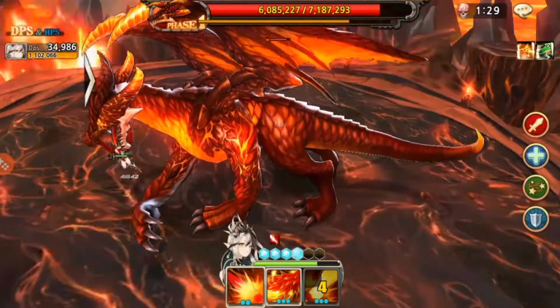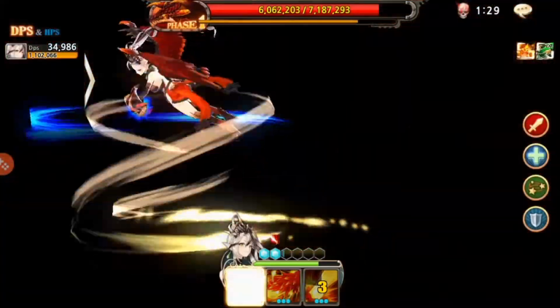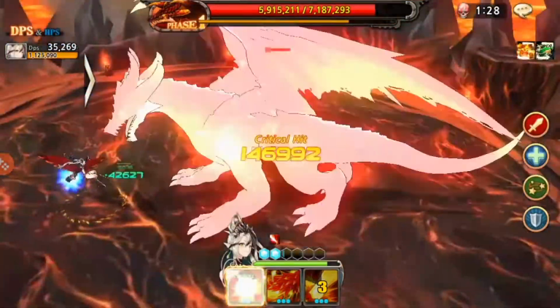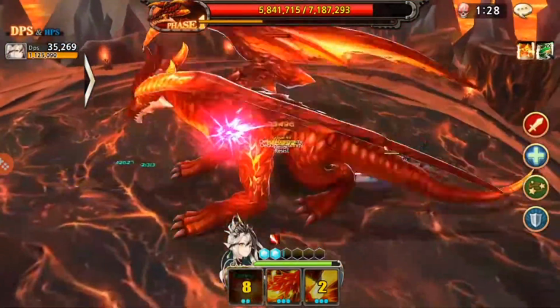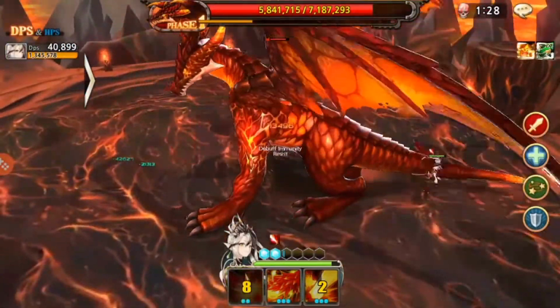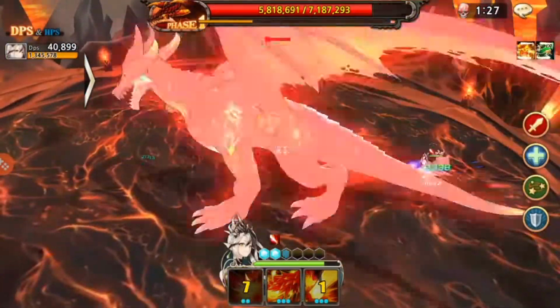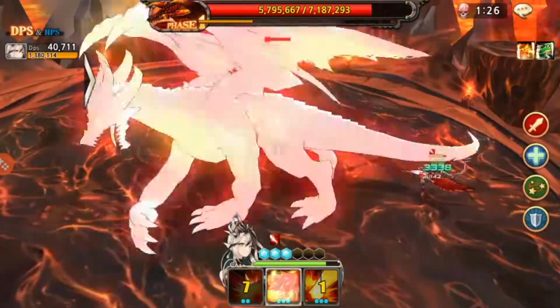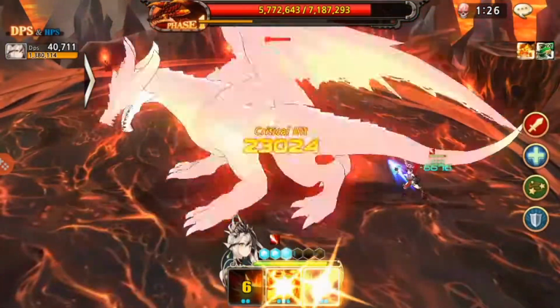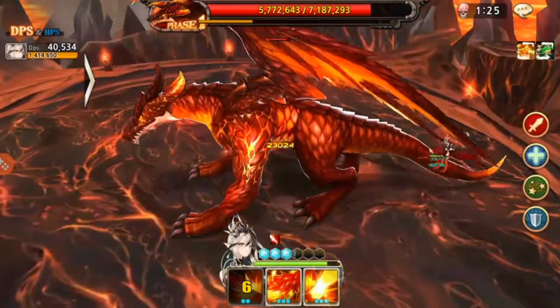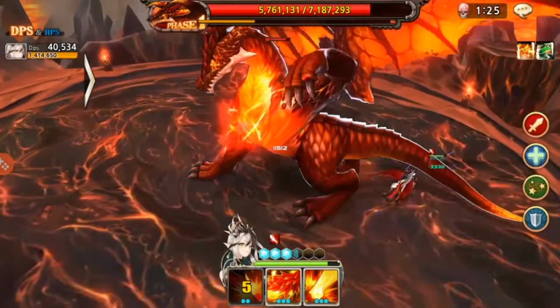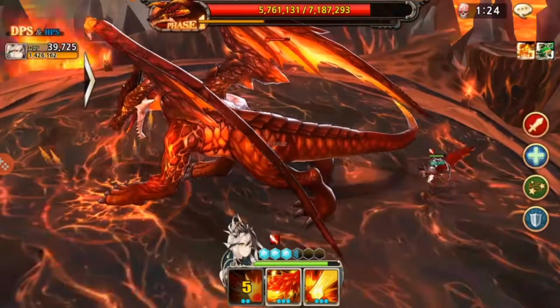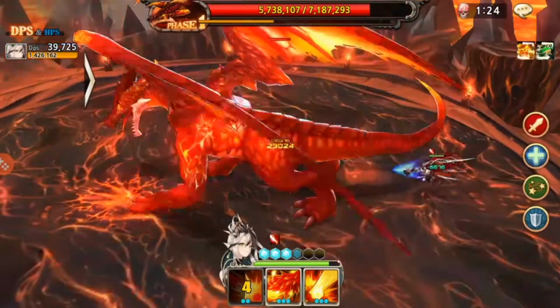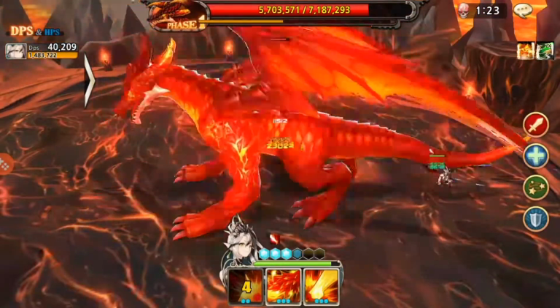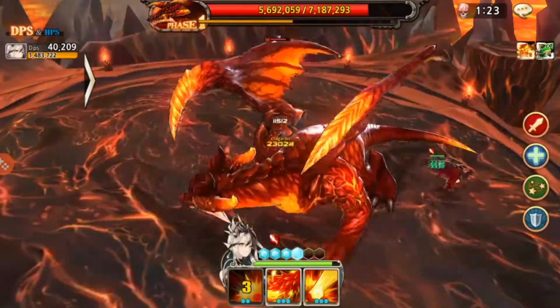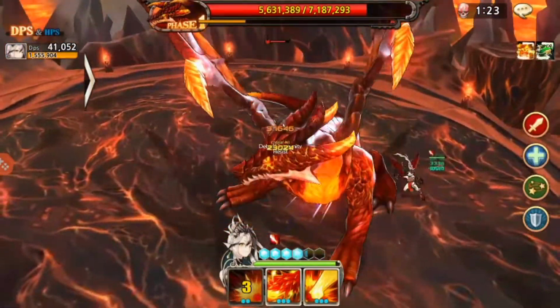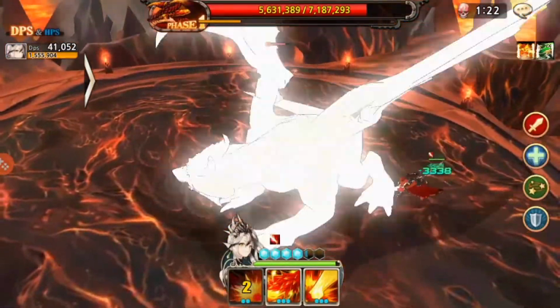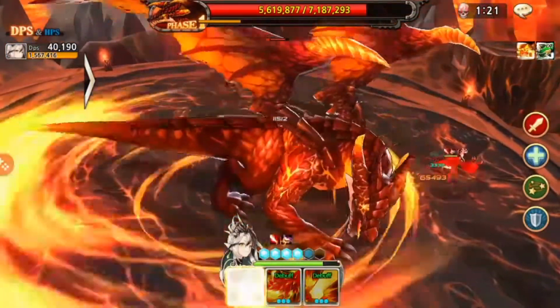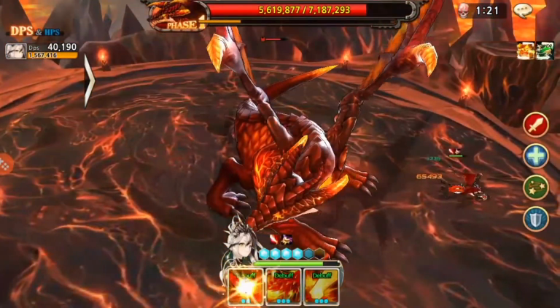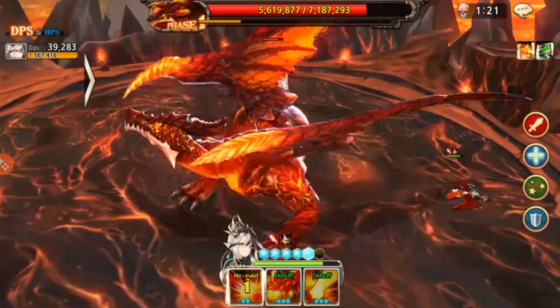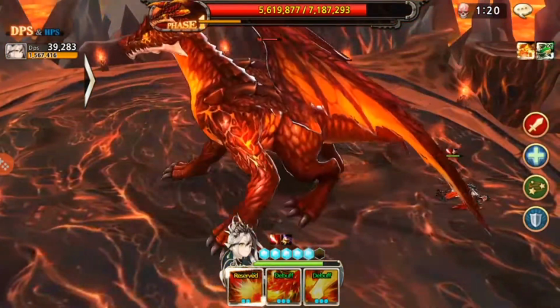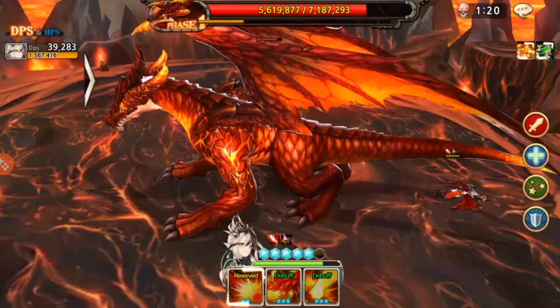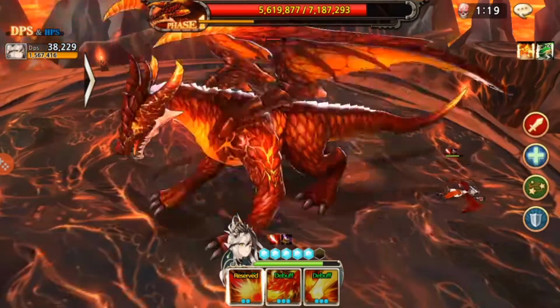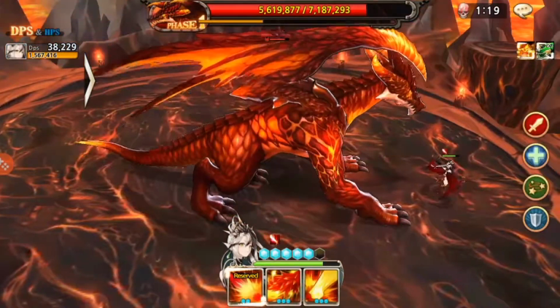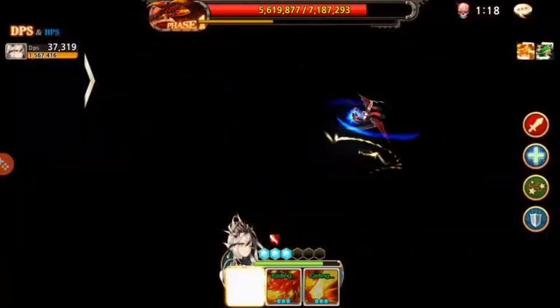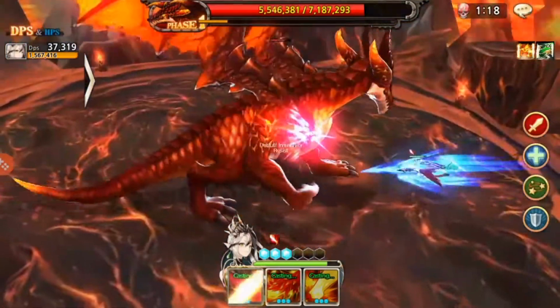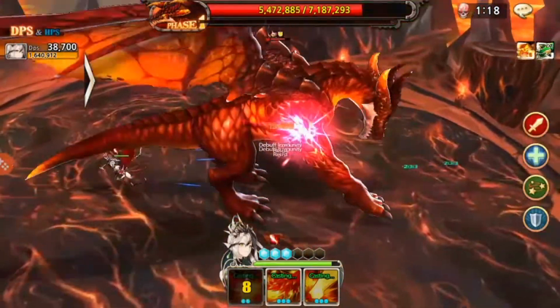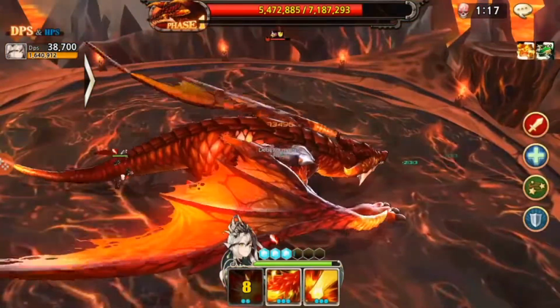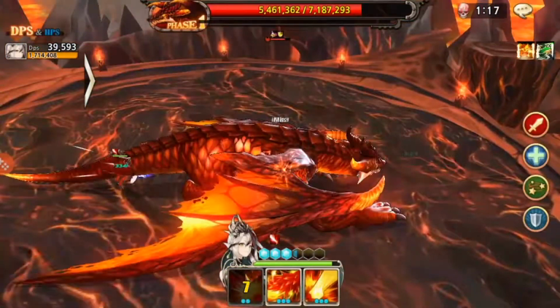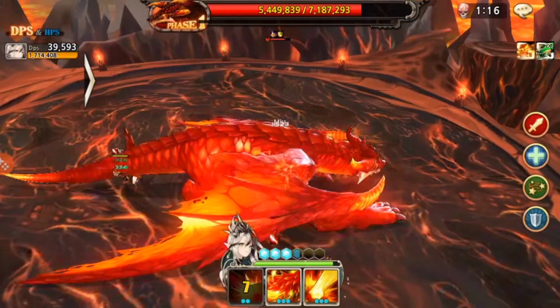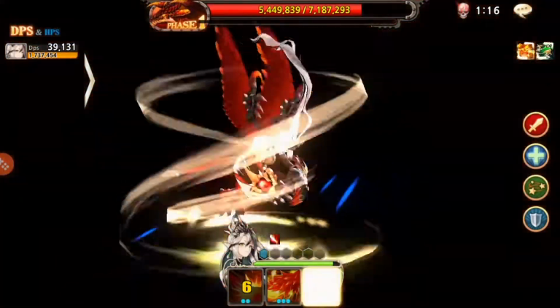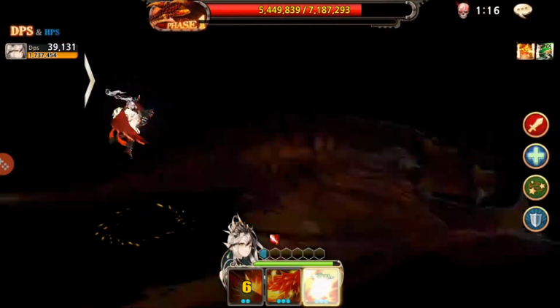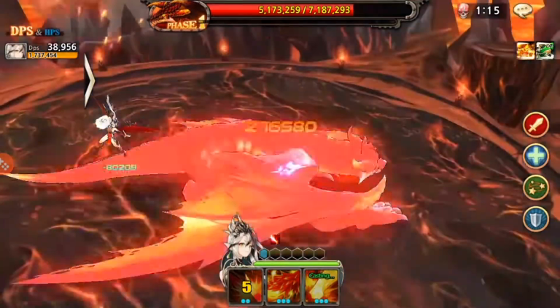Even though it's a really expensive combo — it requires five mana to get it off — I have Fill Up, so I can actually combo his three-mana attack, then use my dive bomb to get that bonus attack.